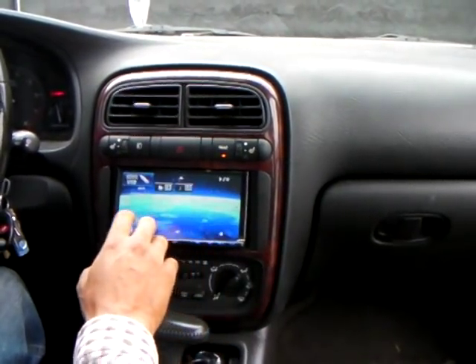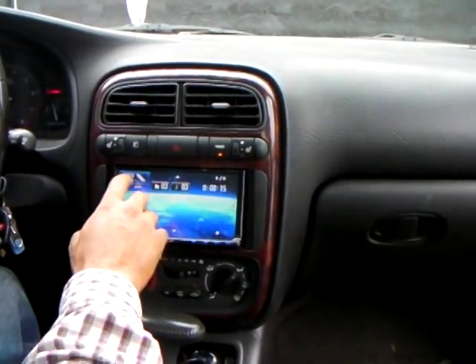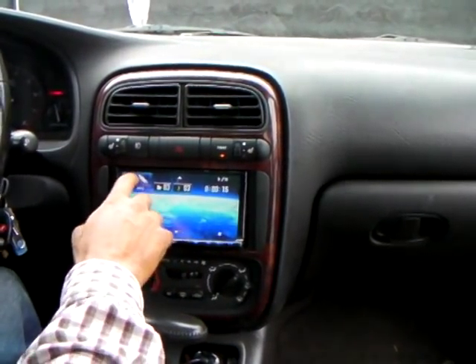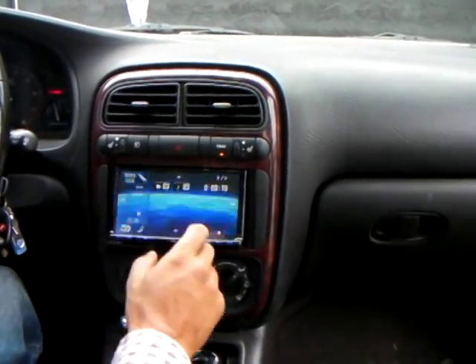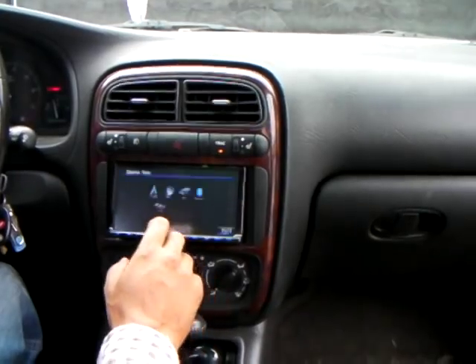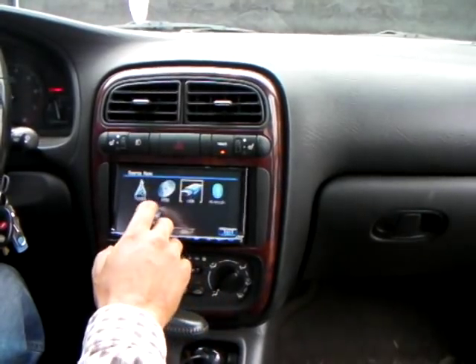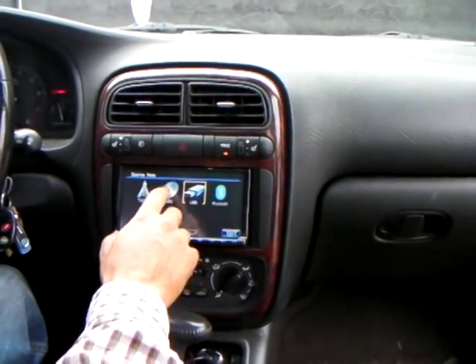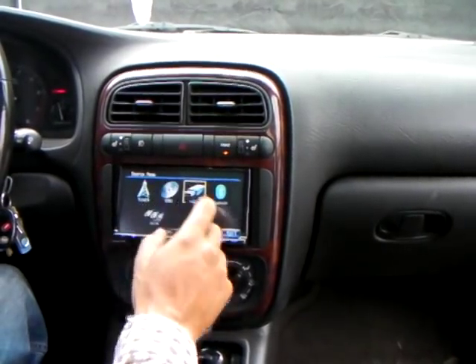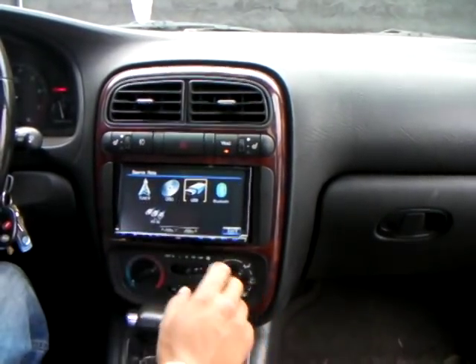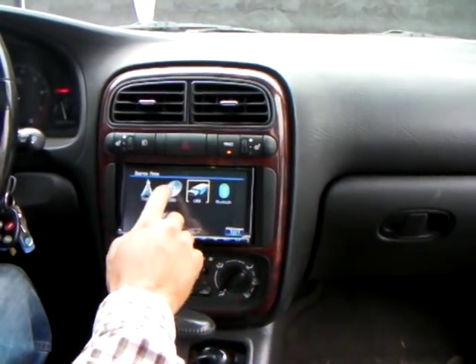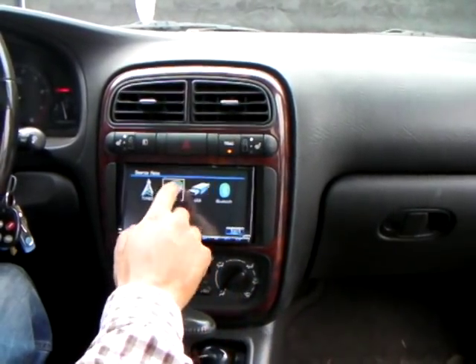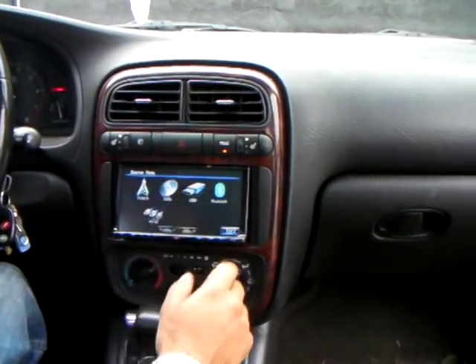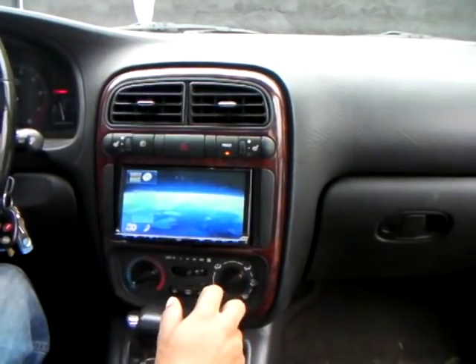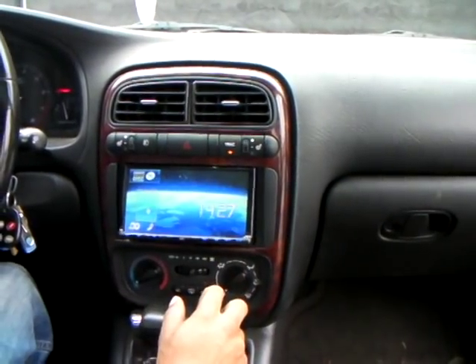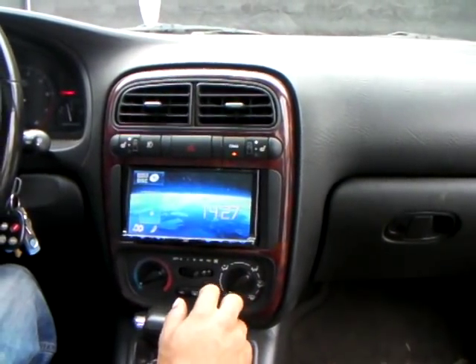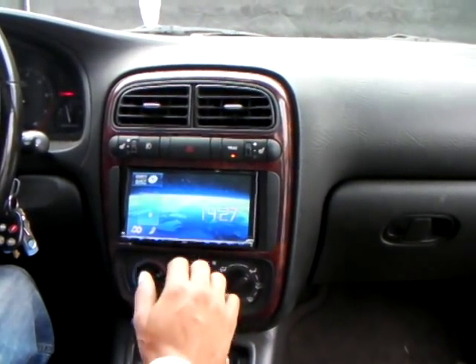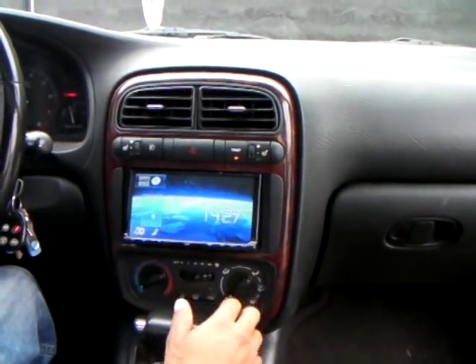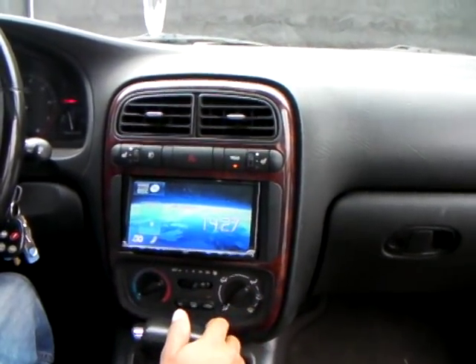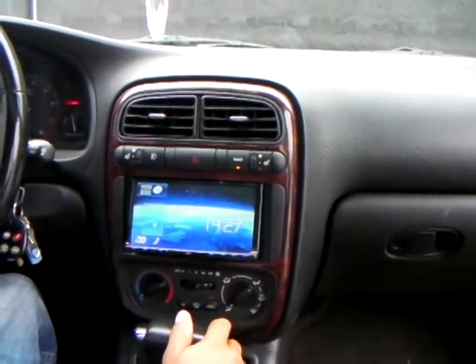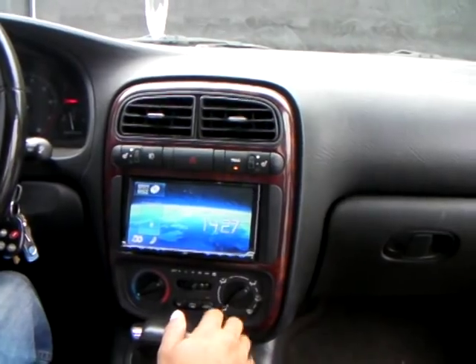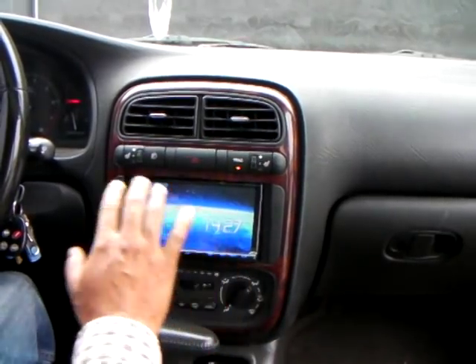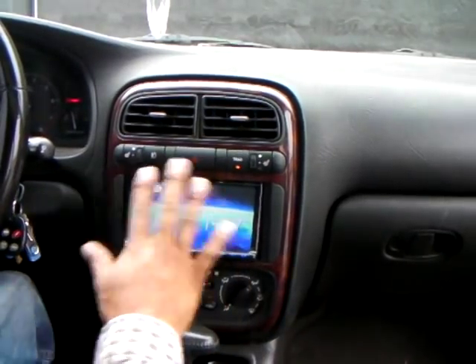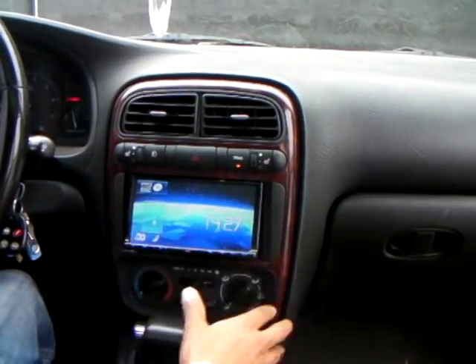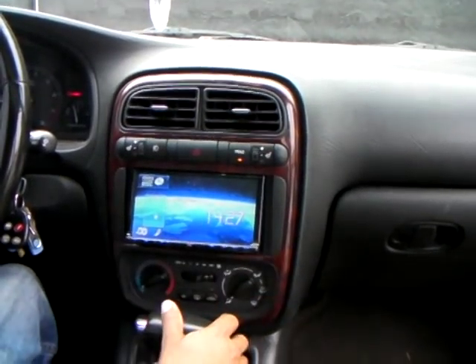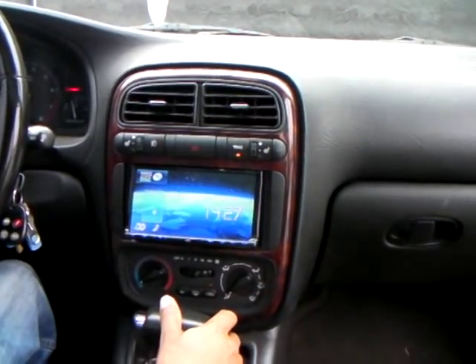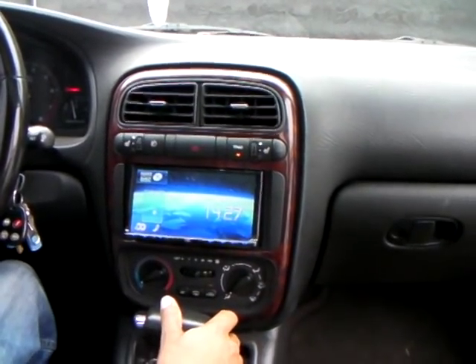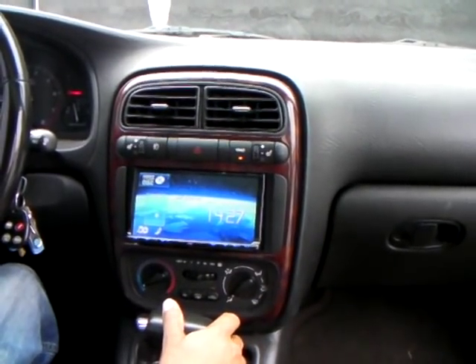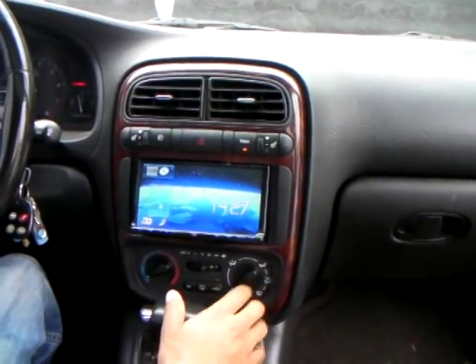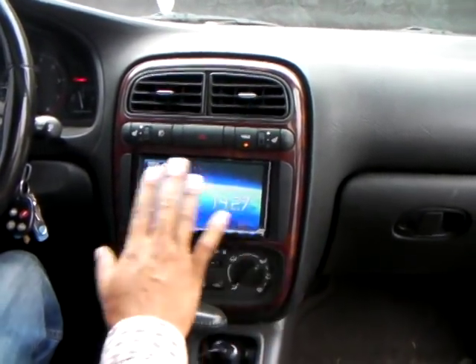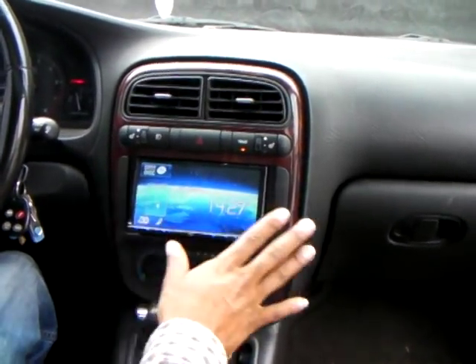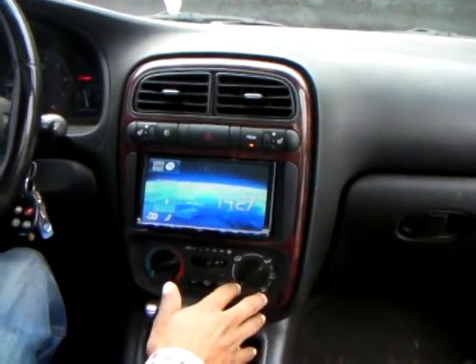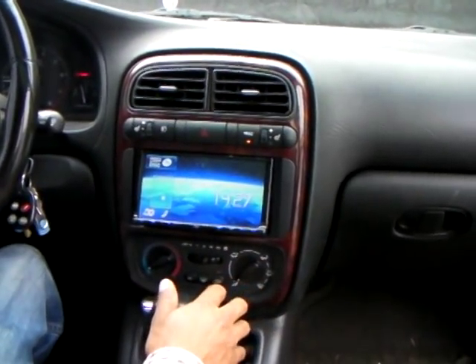We have a video loaded in there so that when you're playing your video, you can keep your video running and it doesn't shut off — it doesn't go to the black screen.